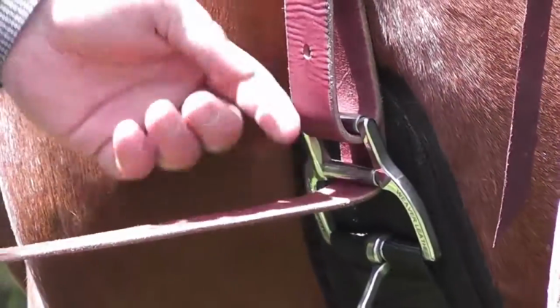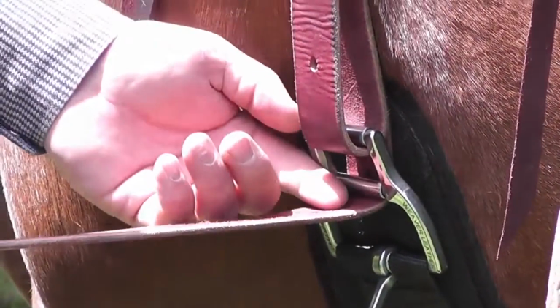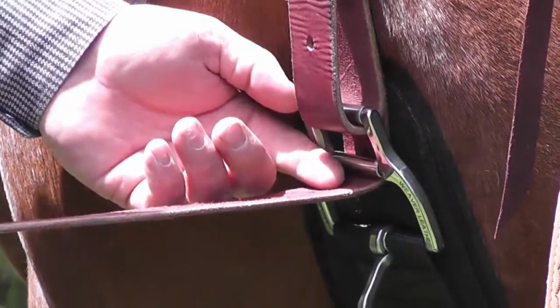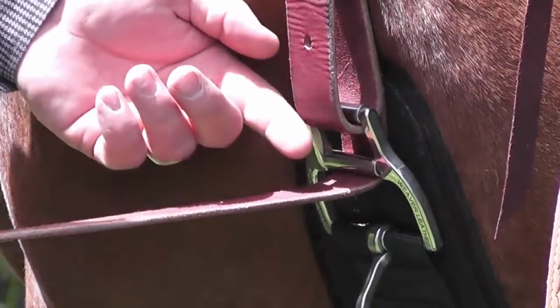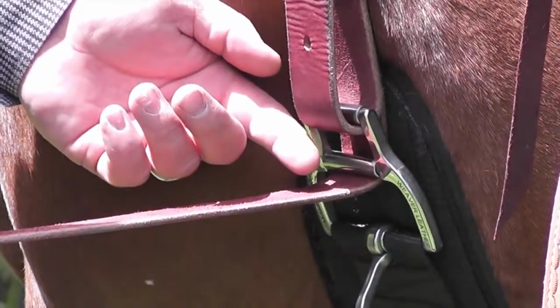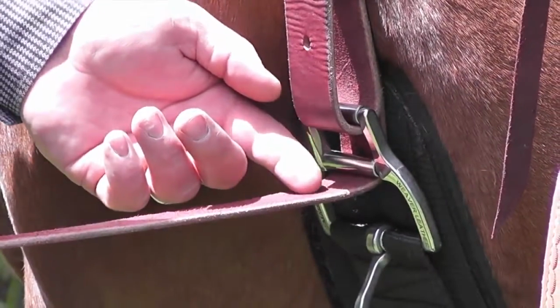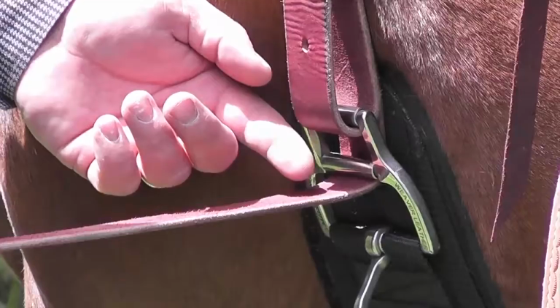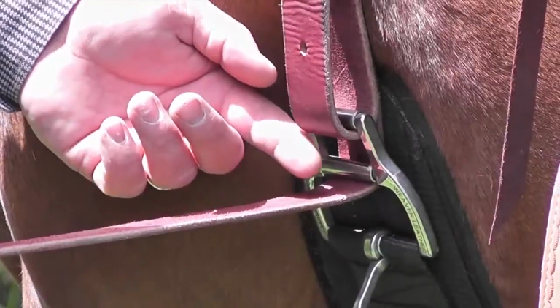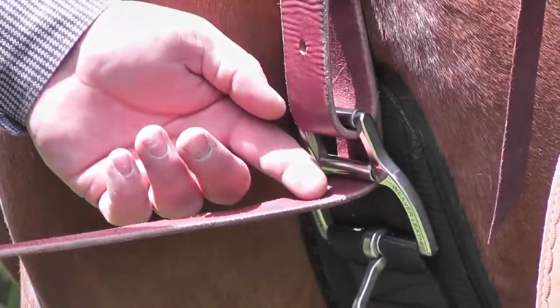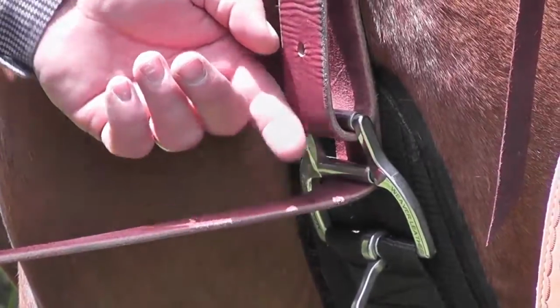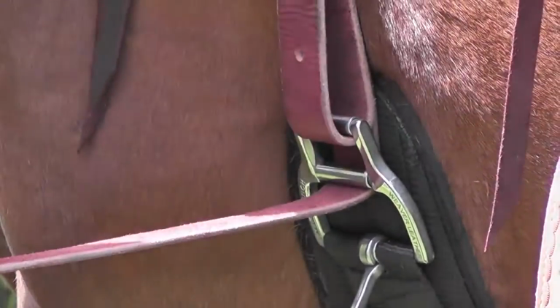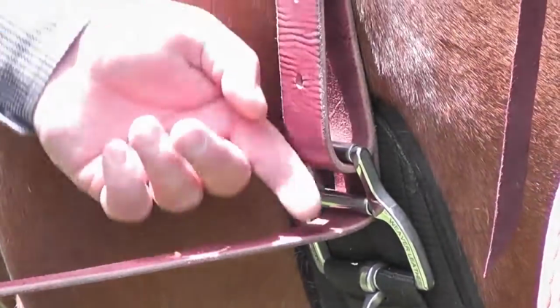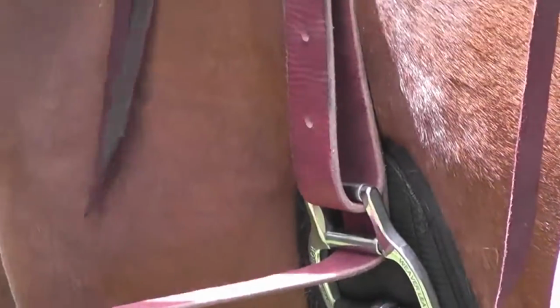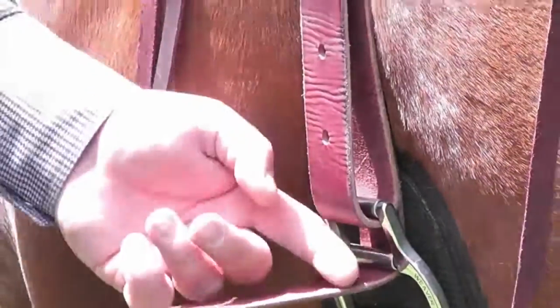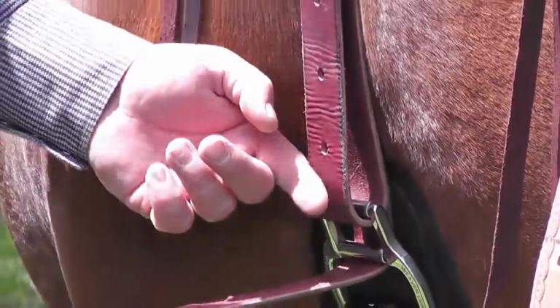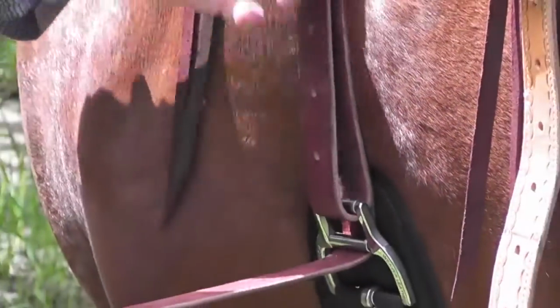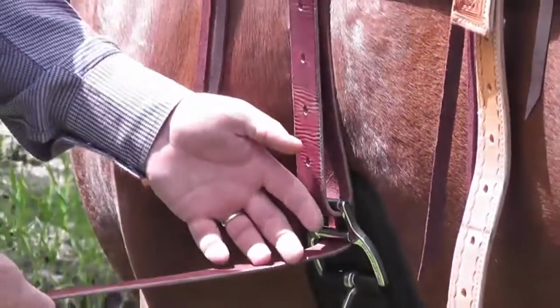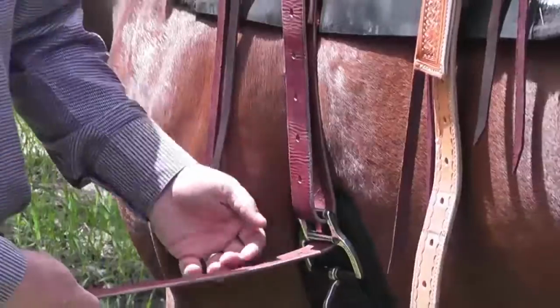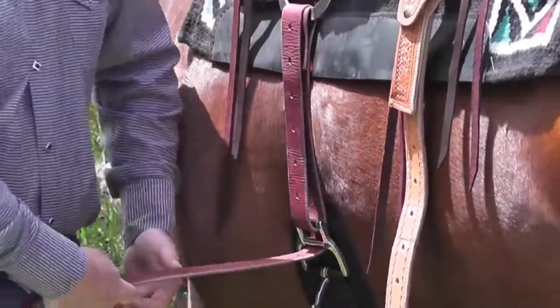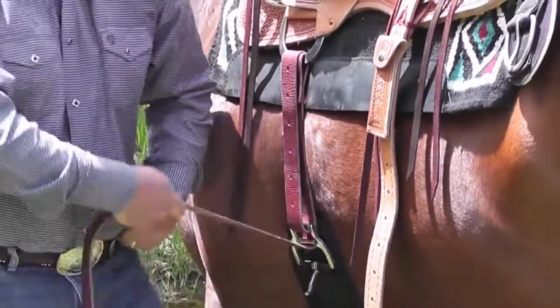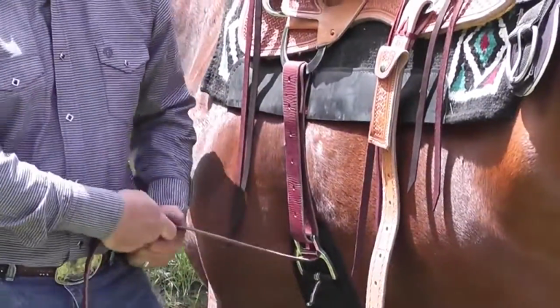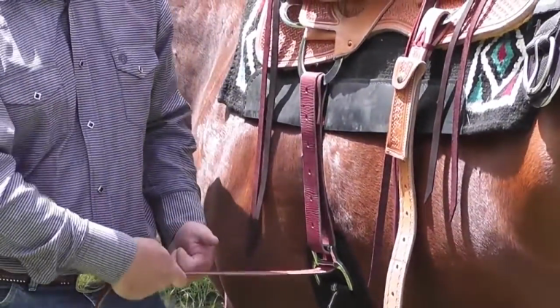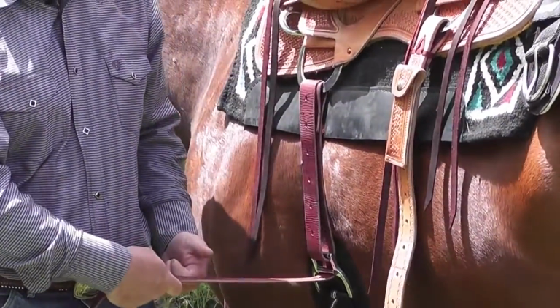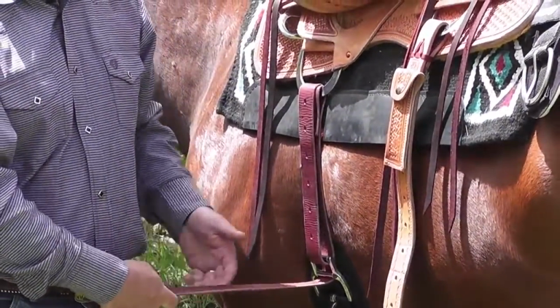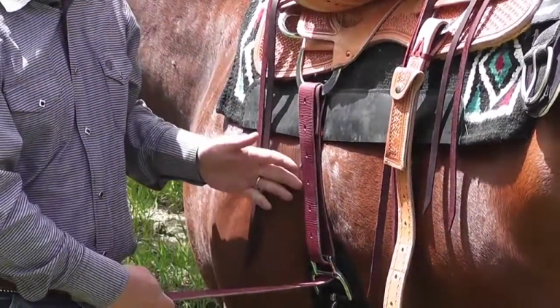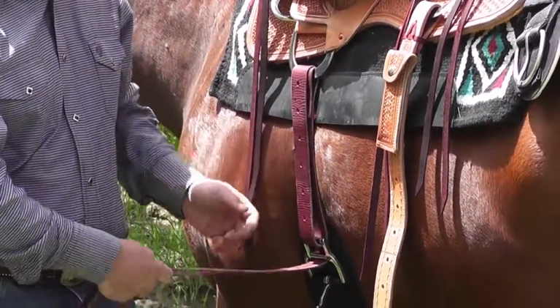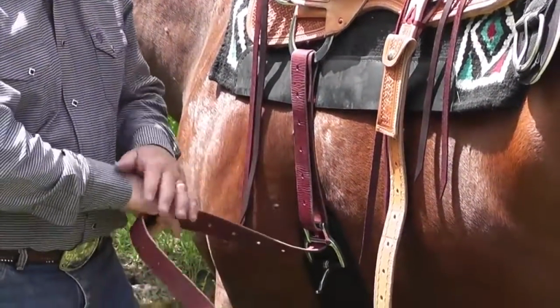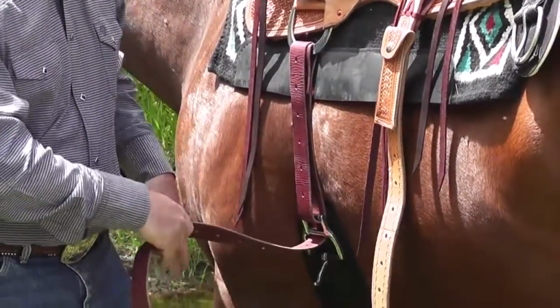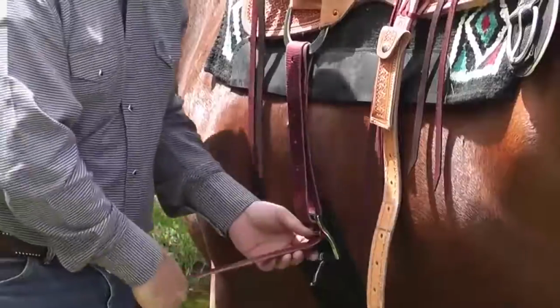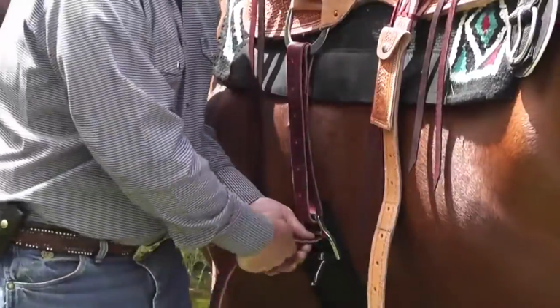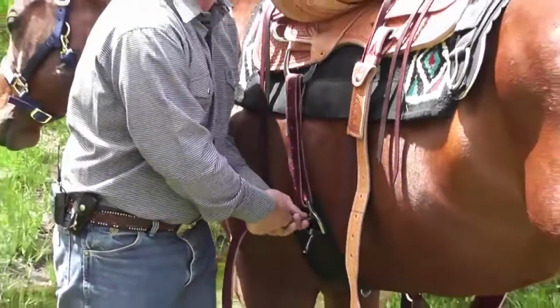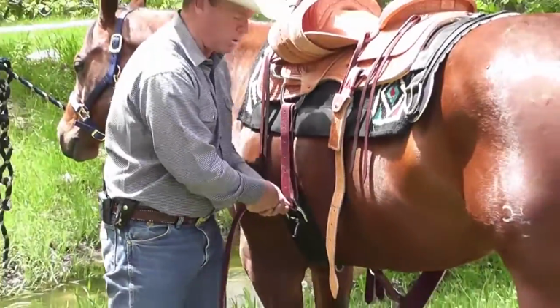Now I've got kind of like a block and tackle — a double pulley system working on my saddle. Be careful, because you can really haul it into him now. This was to make your job easier and not his day worse.